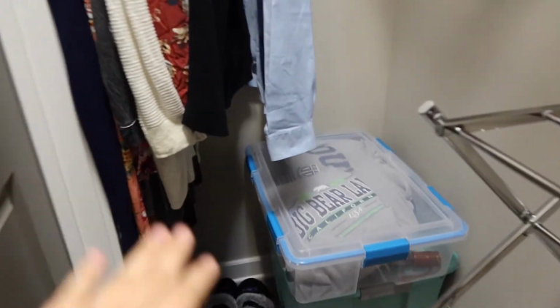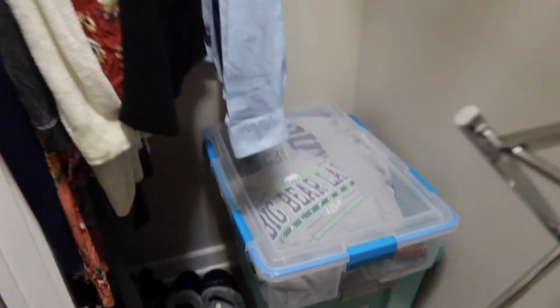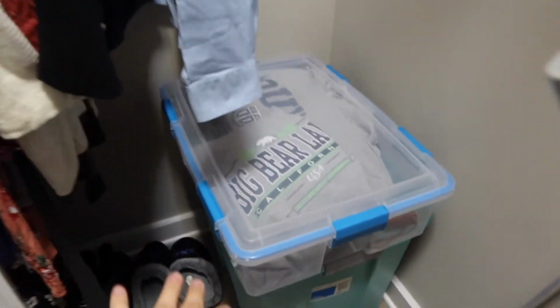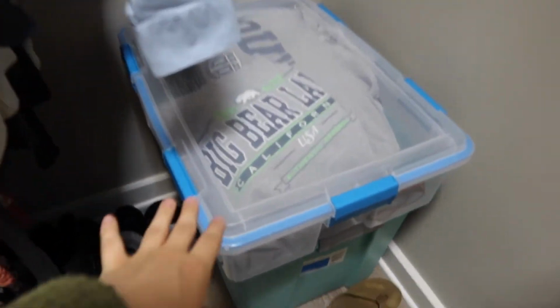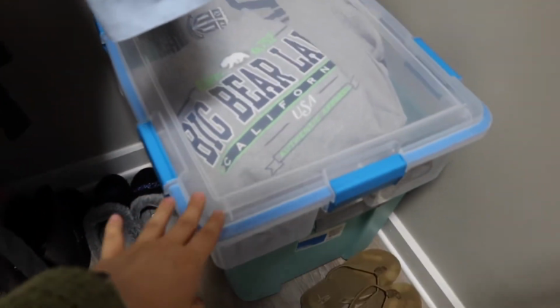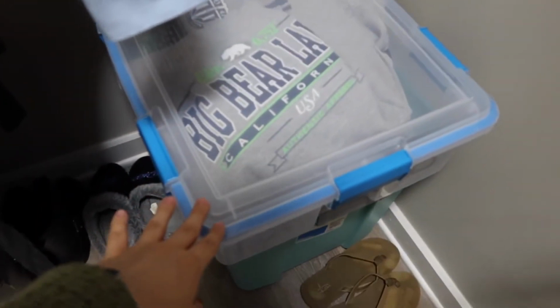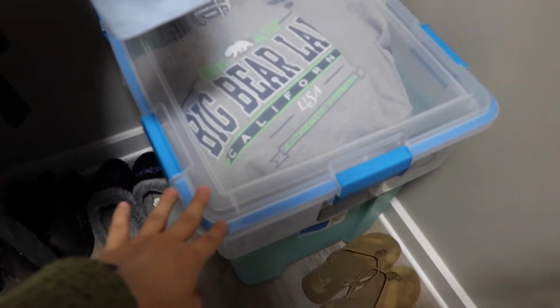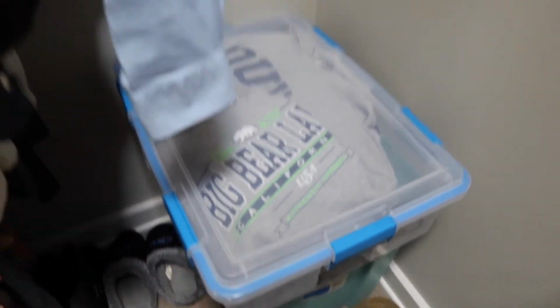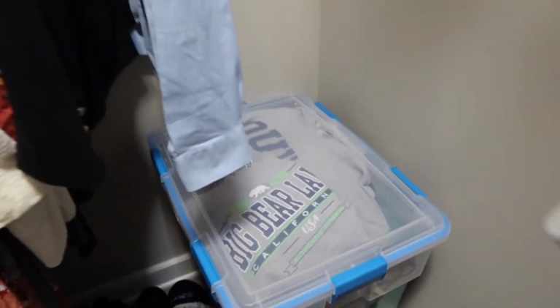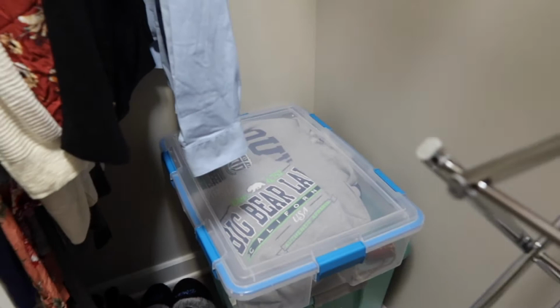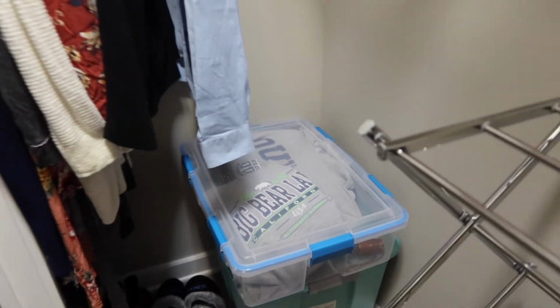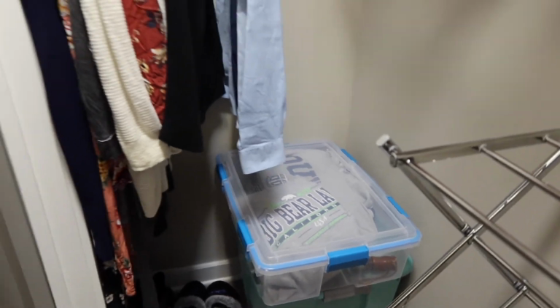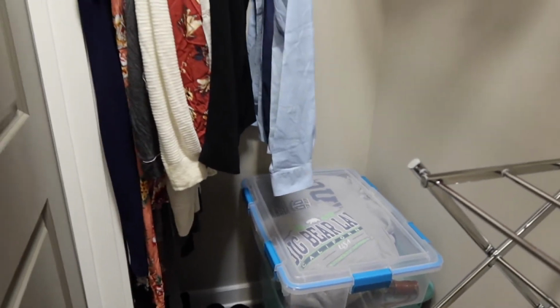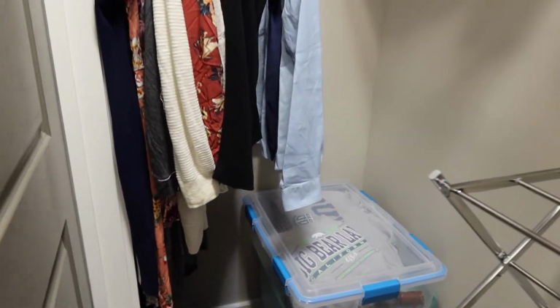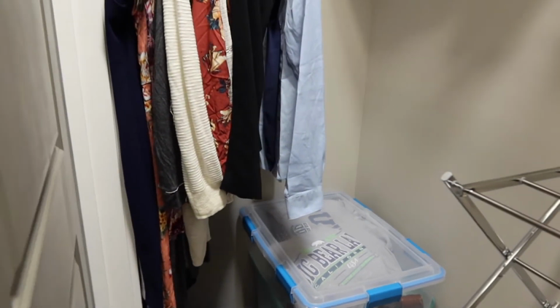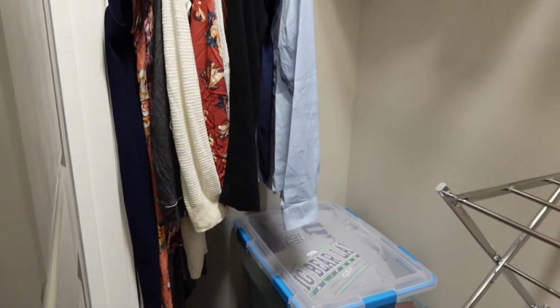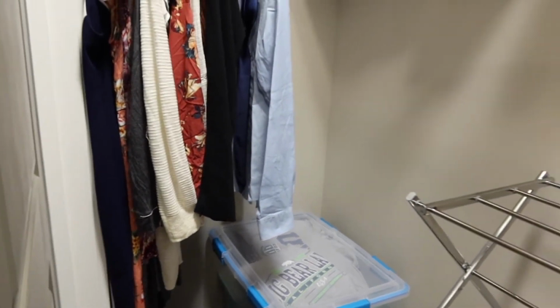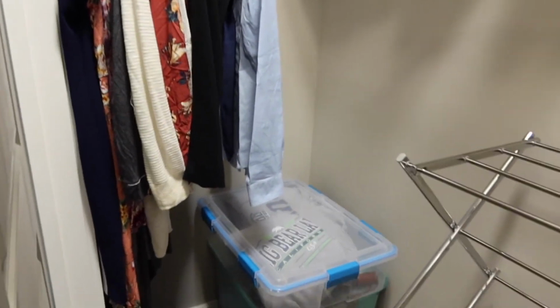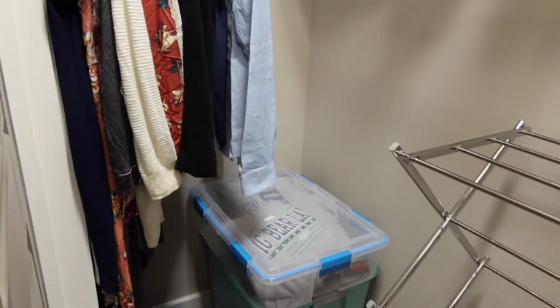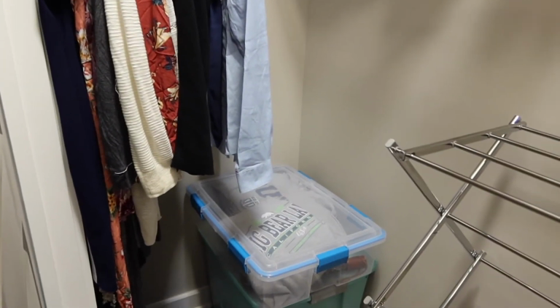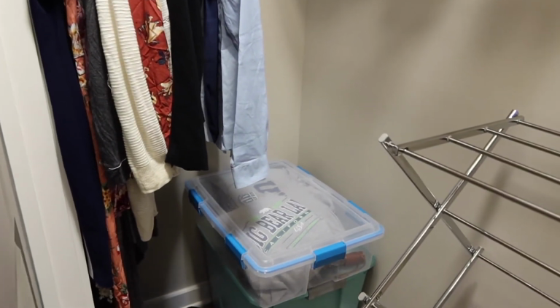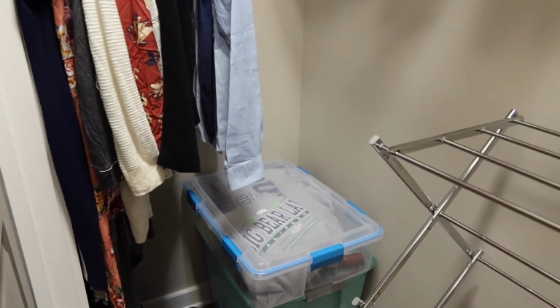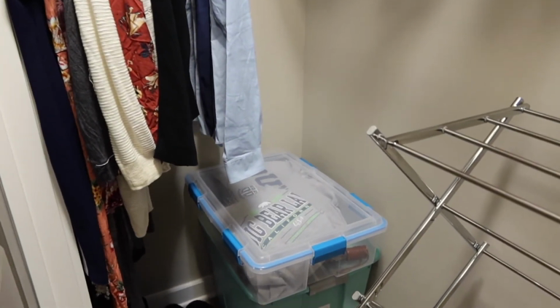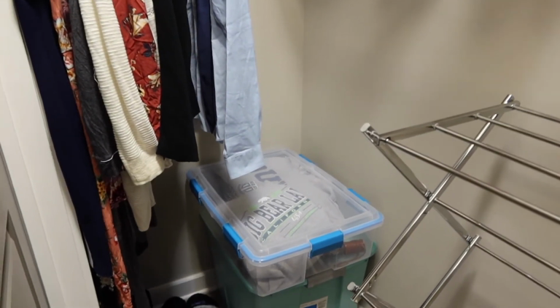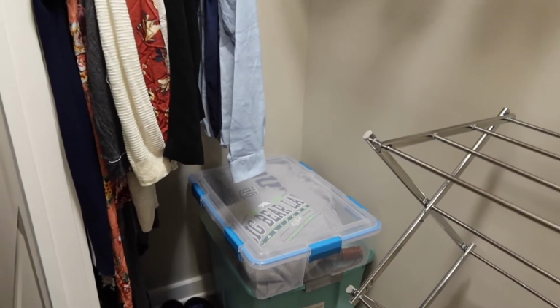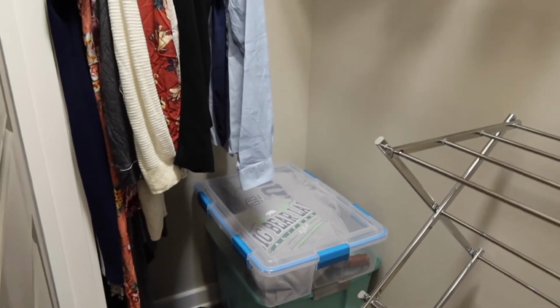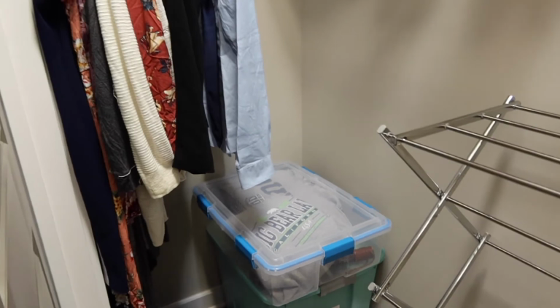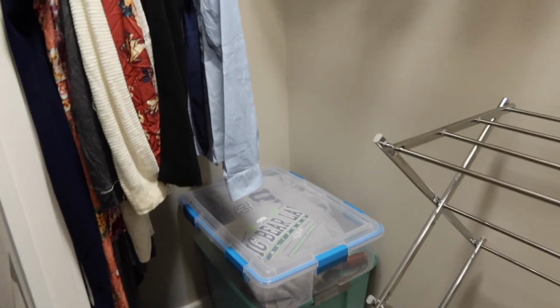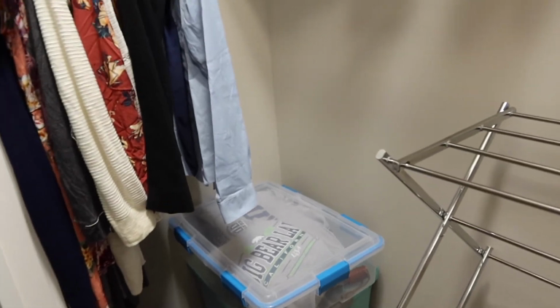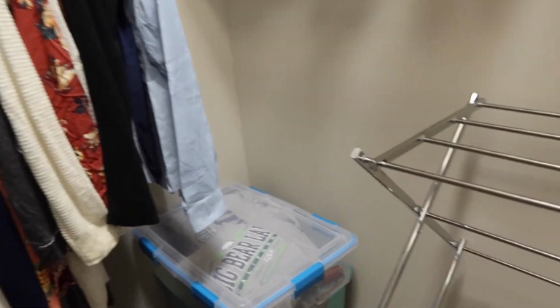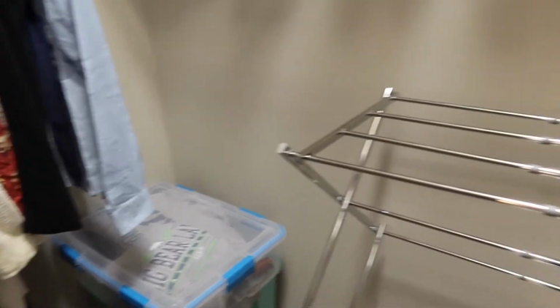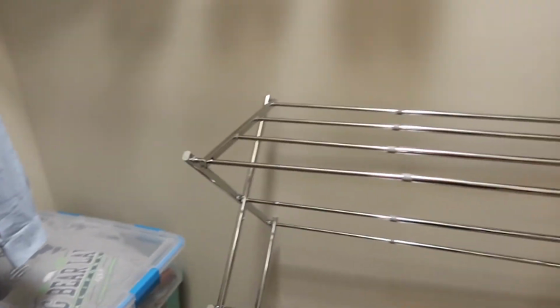I keep this bin right here for sweatshirts, because since we're sharing the dresser space for now, I just don't have enough room for everything, so we keep sweatshirts in the closet.